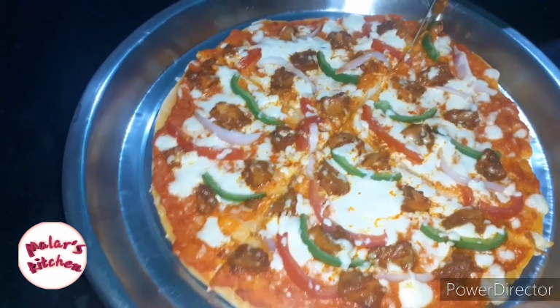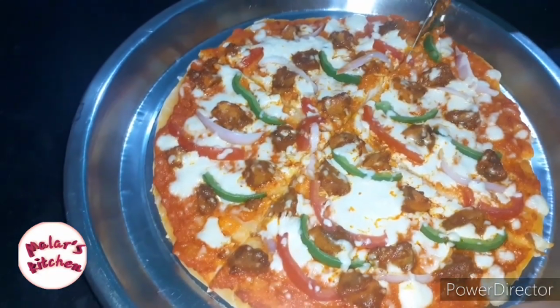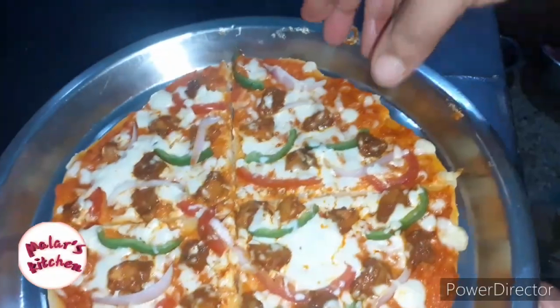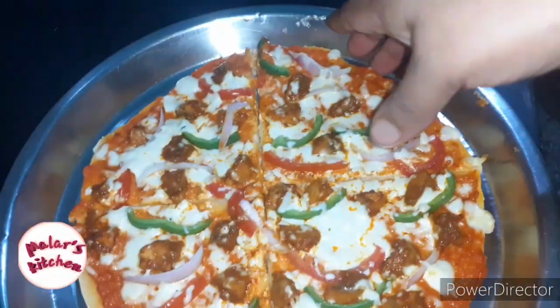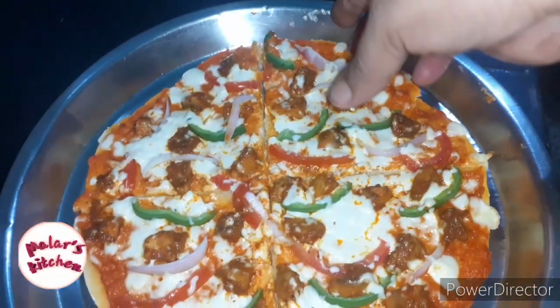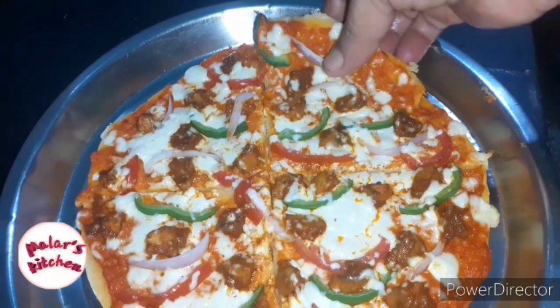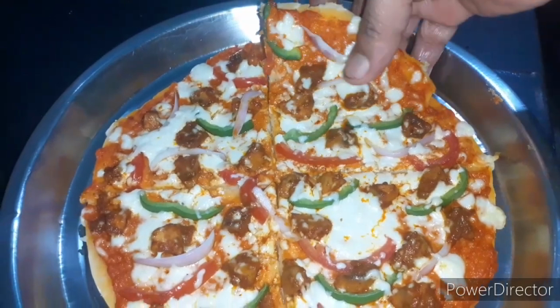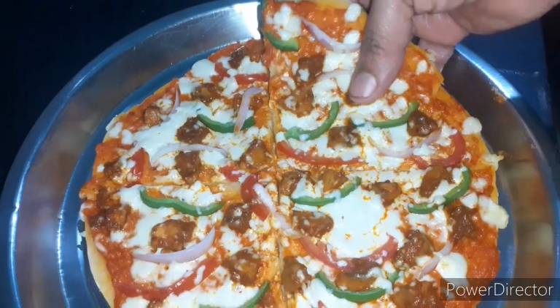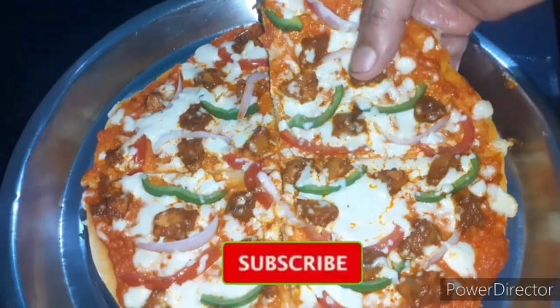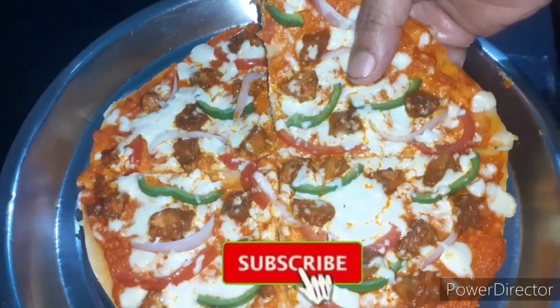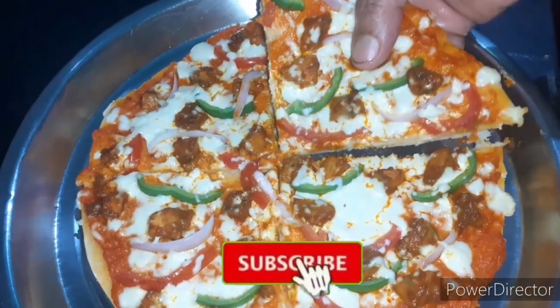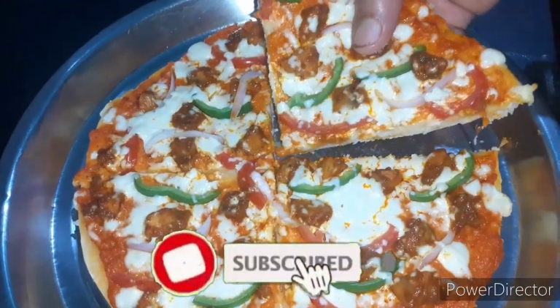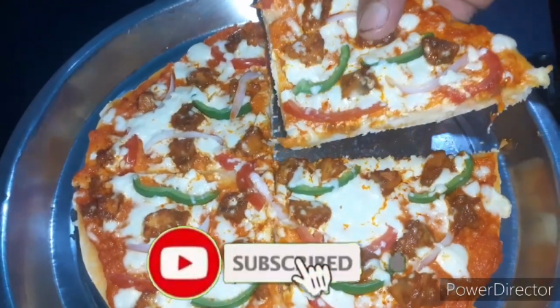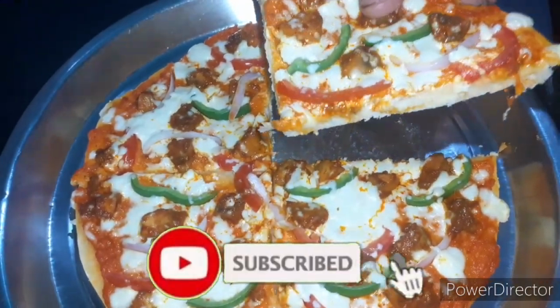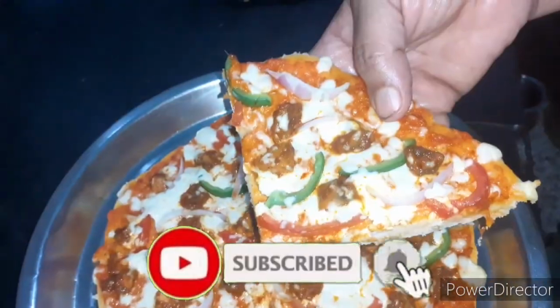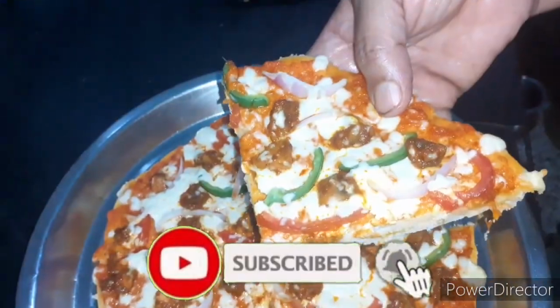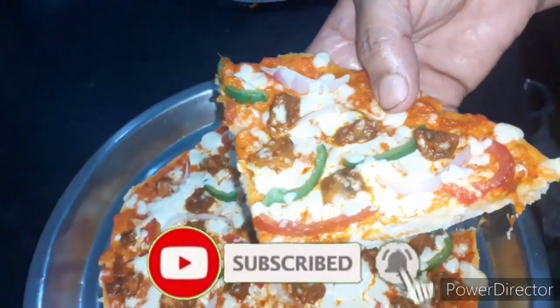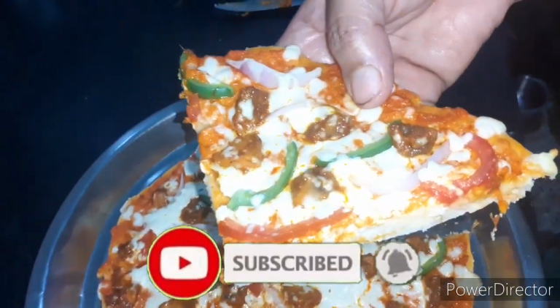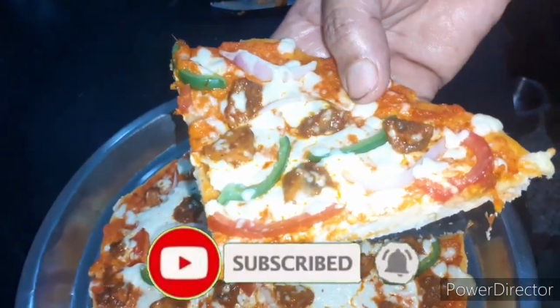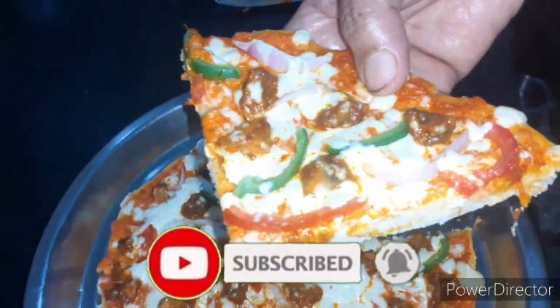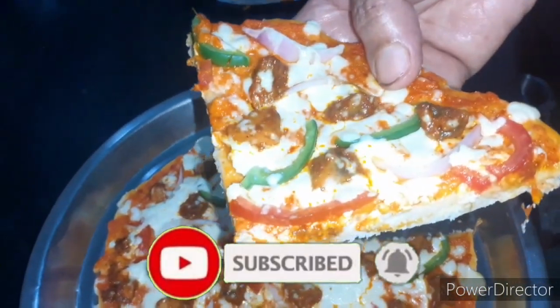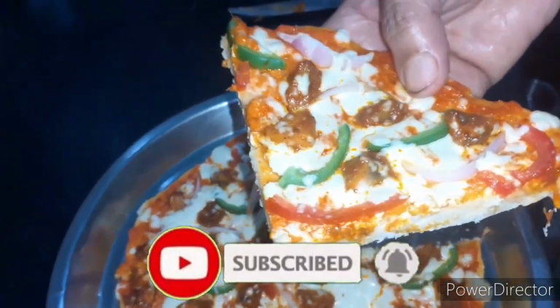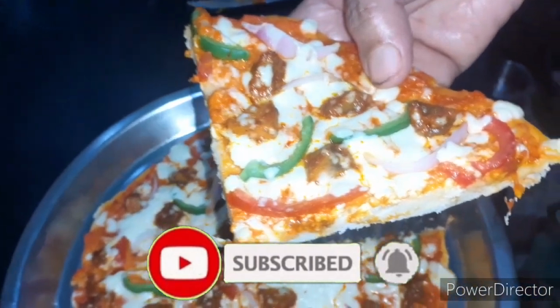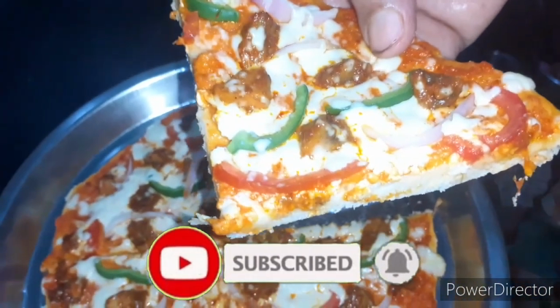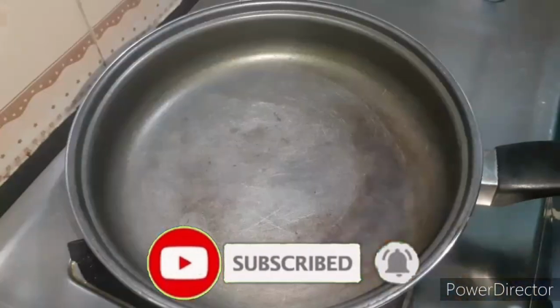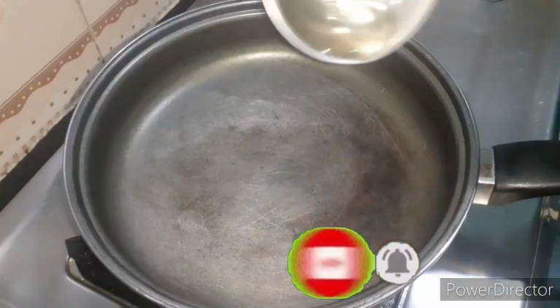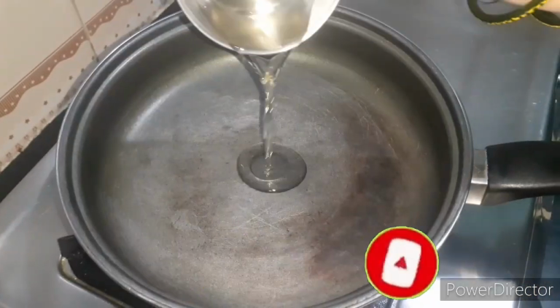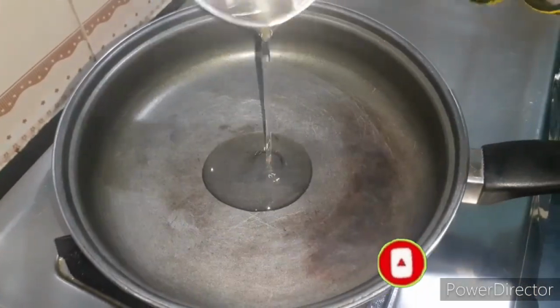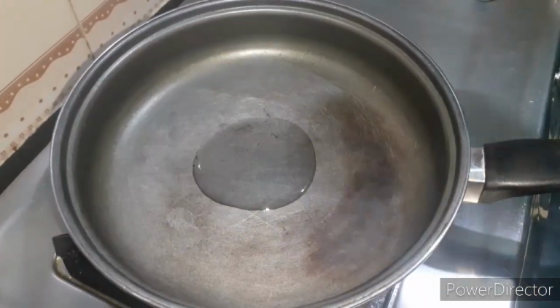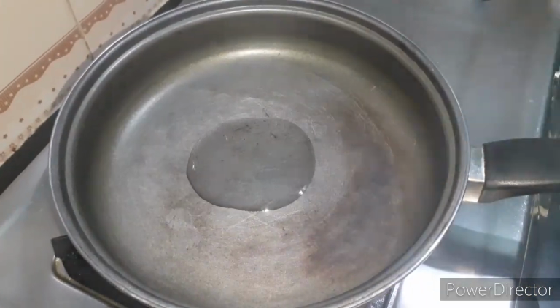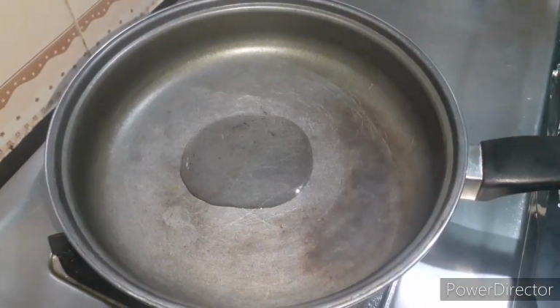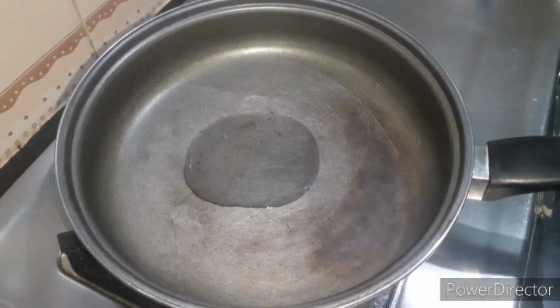If you want to subscribe to Malar's Kitchen, please press the subscribe button. Let's make the pizza ready.